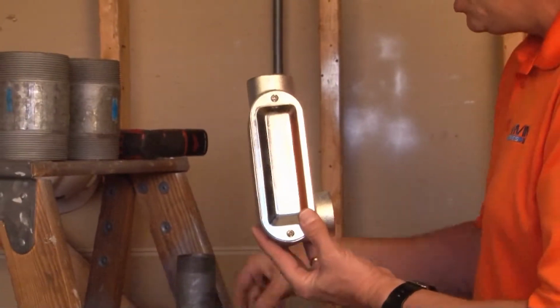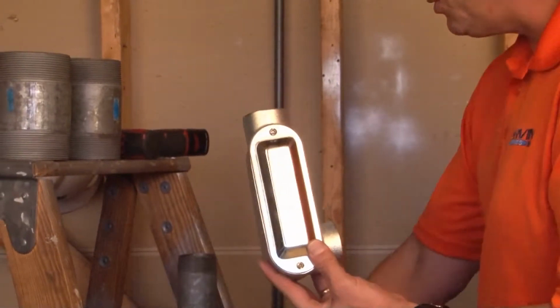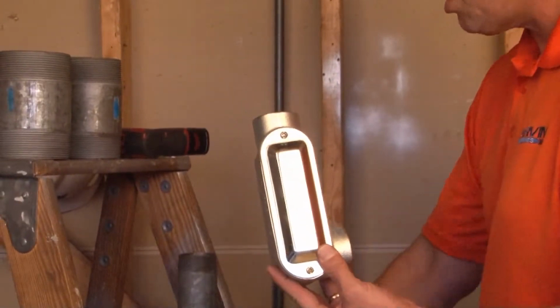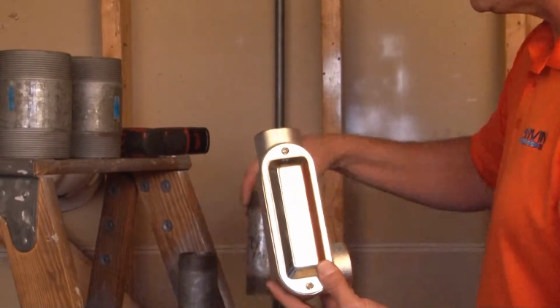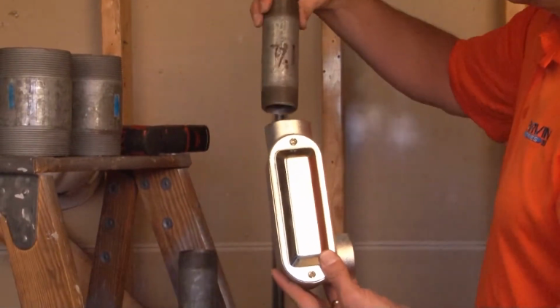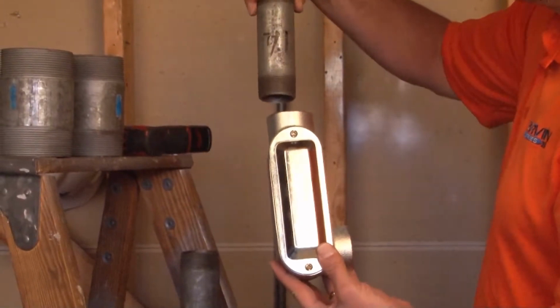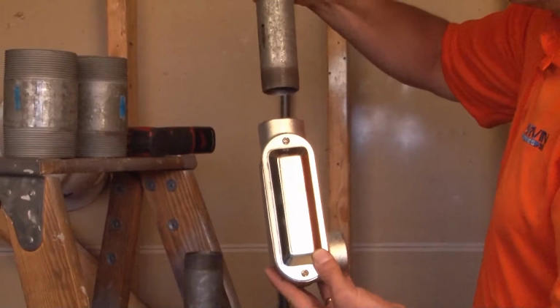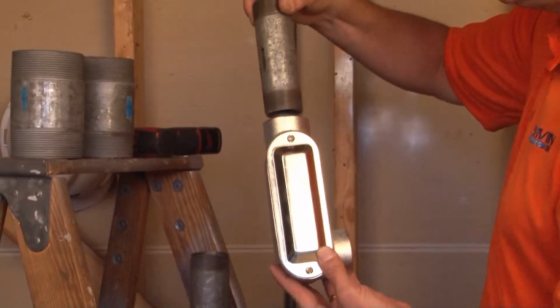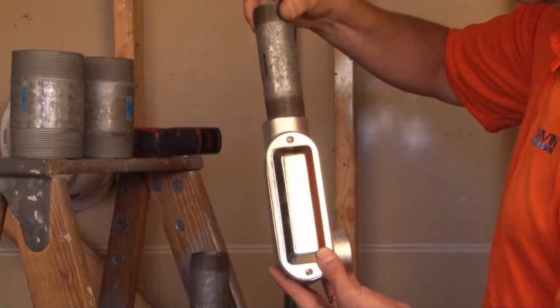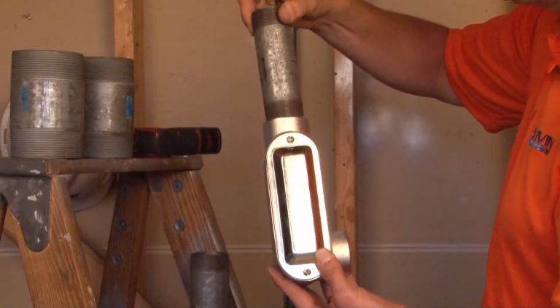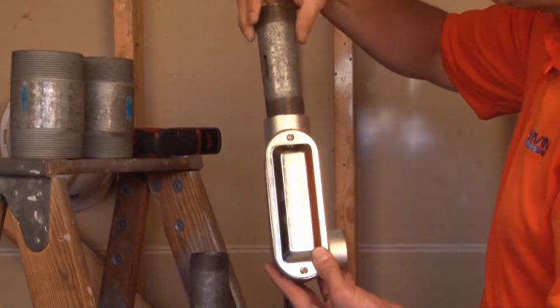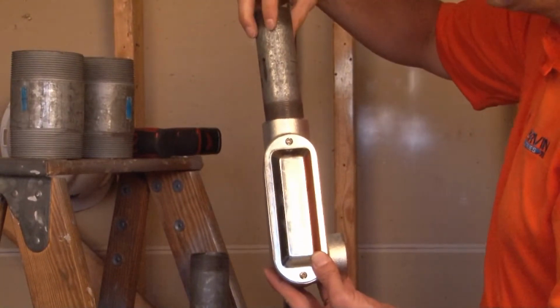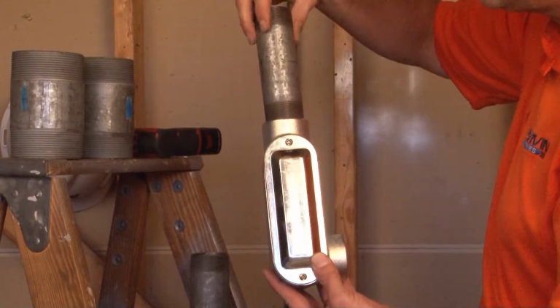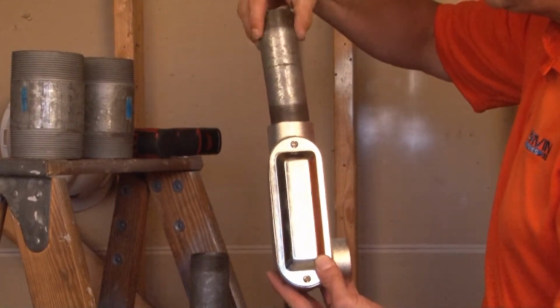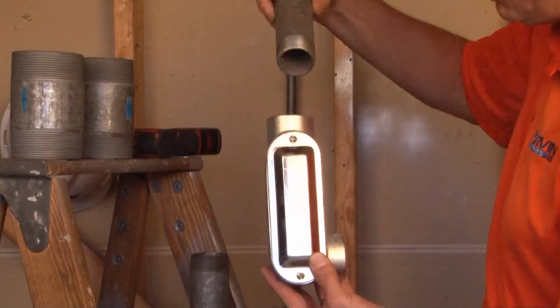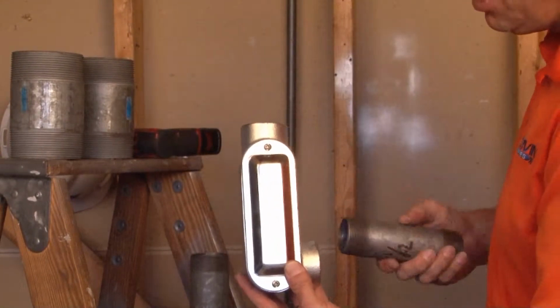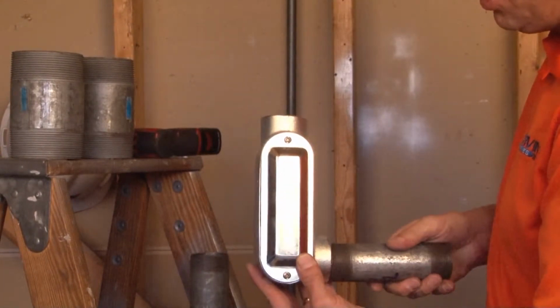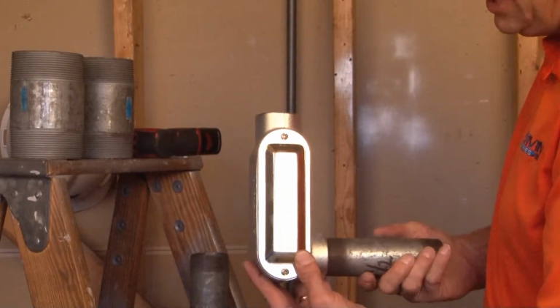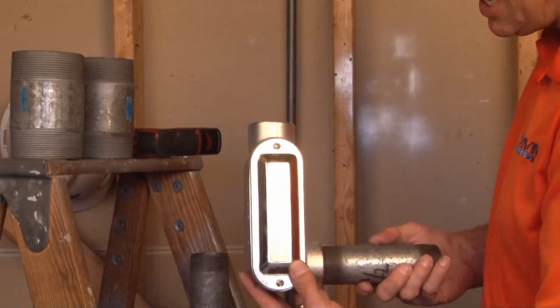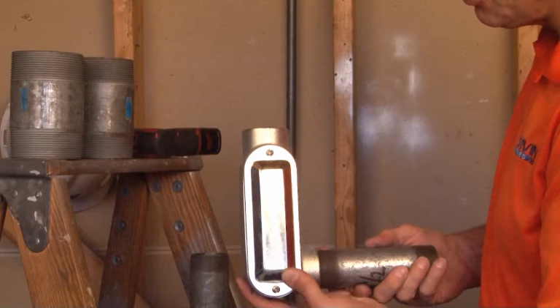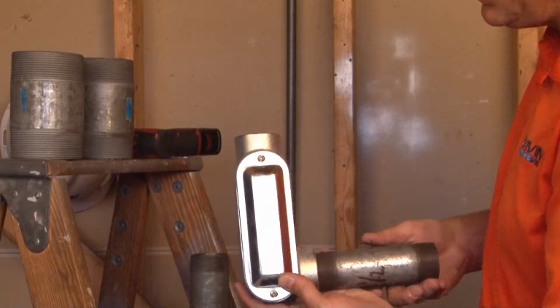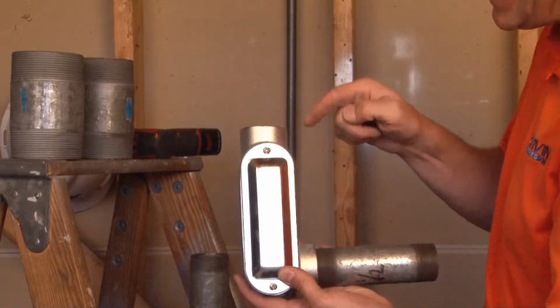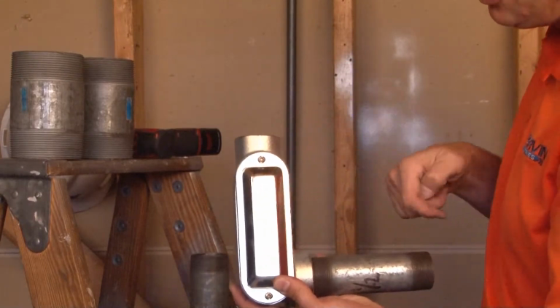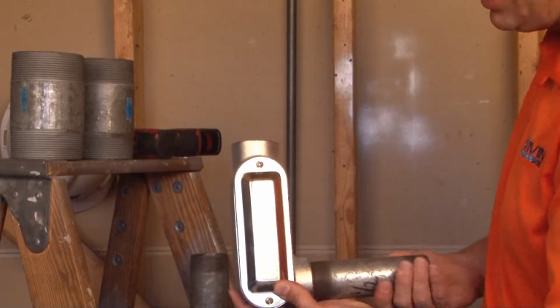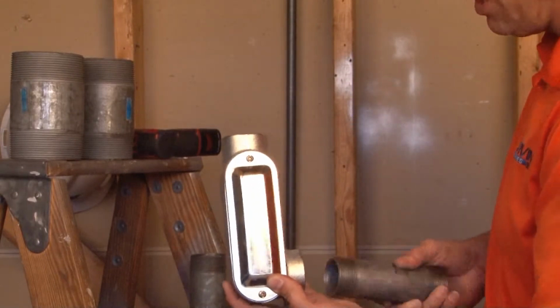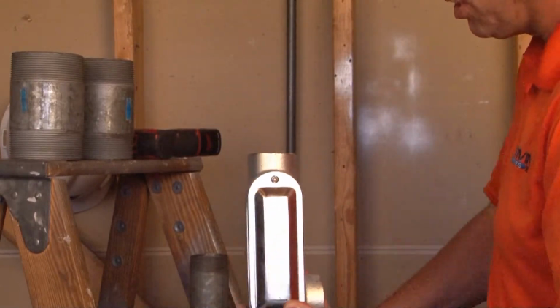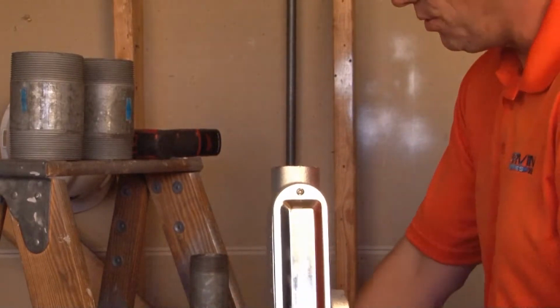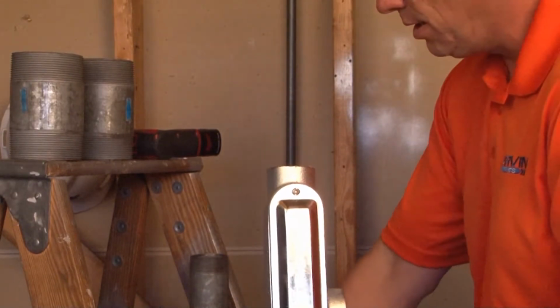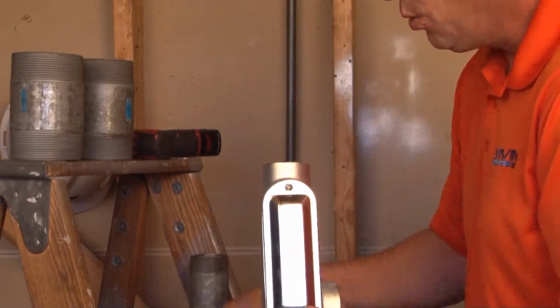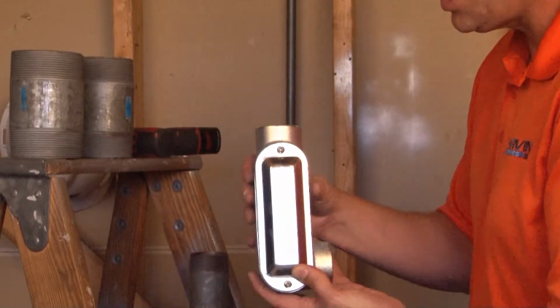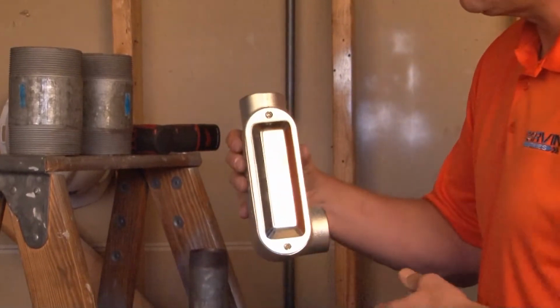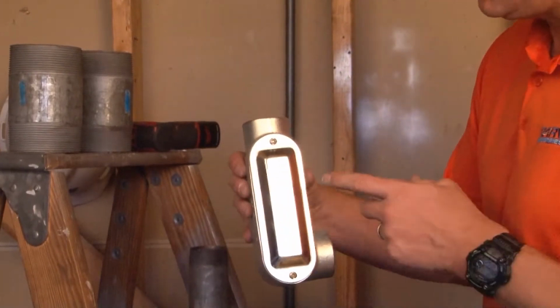The way you install this is simply utilizing inch and a half threaded rigid conduit. You tighten it into the hub on either side to complete the 90-degree raceway for your conduit. Once the conduit is in place,